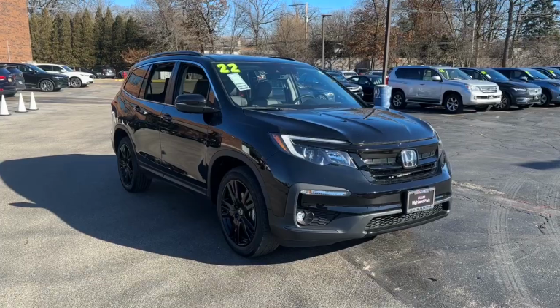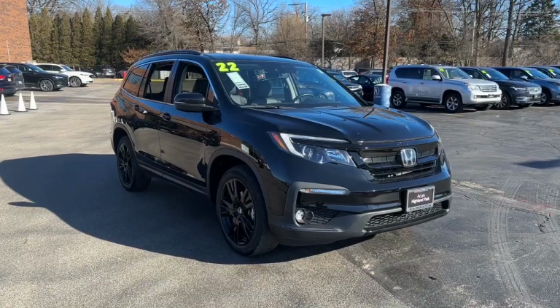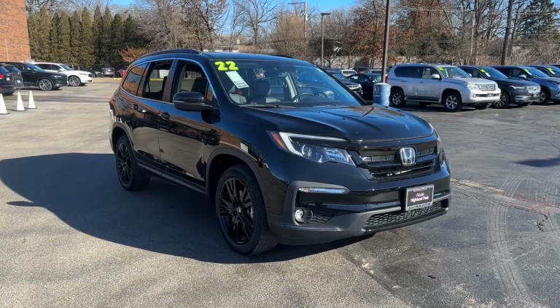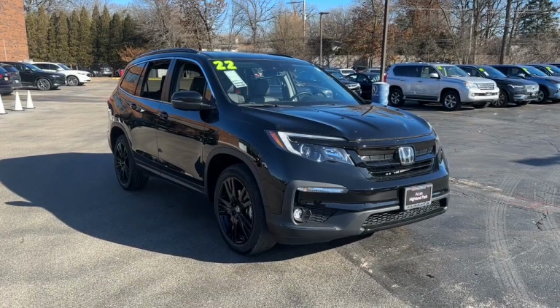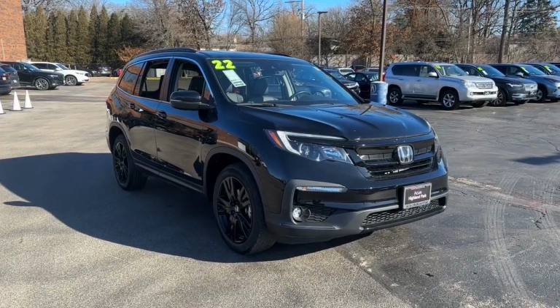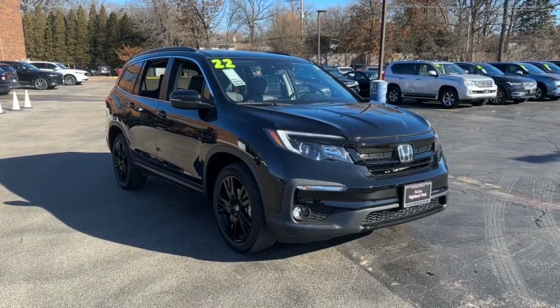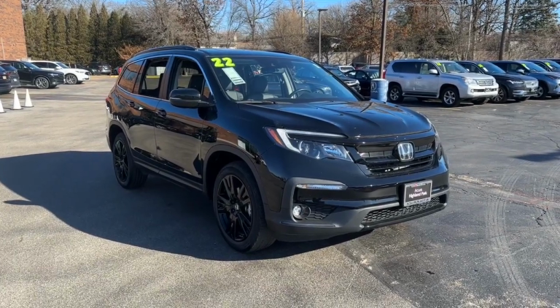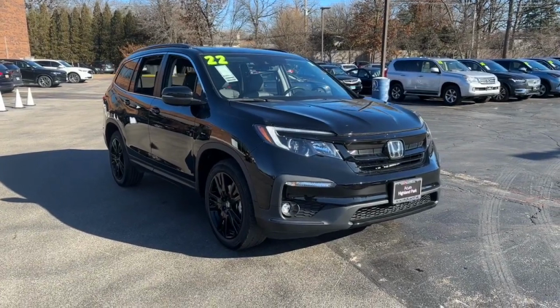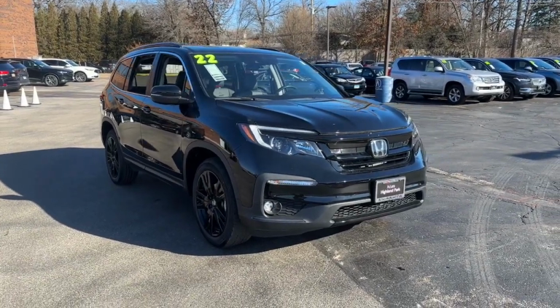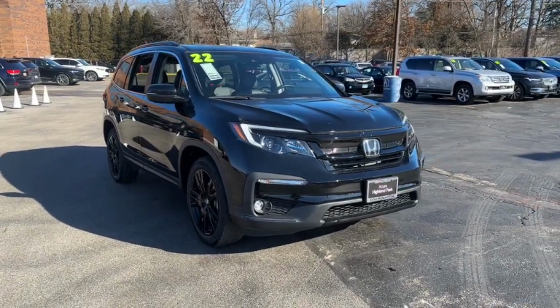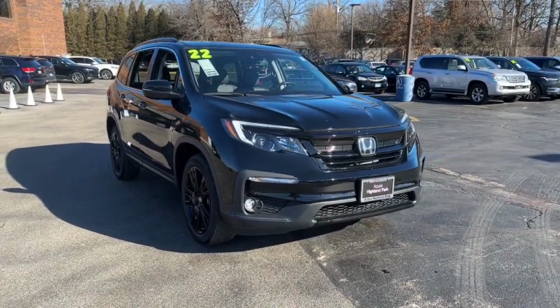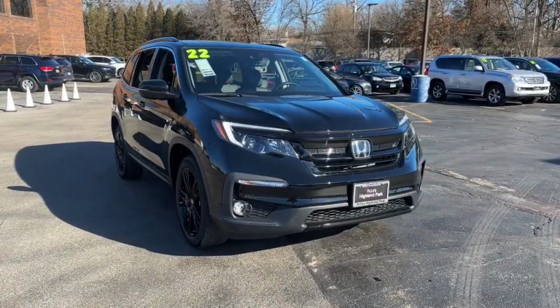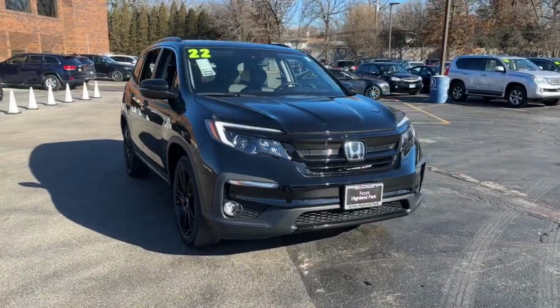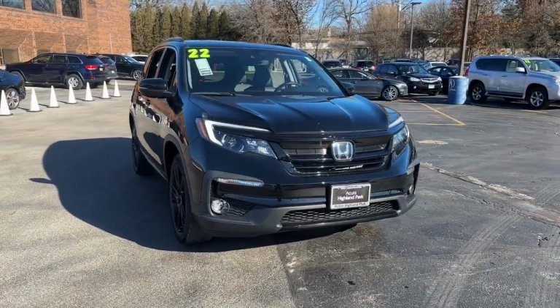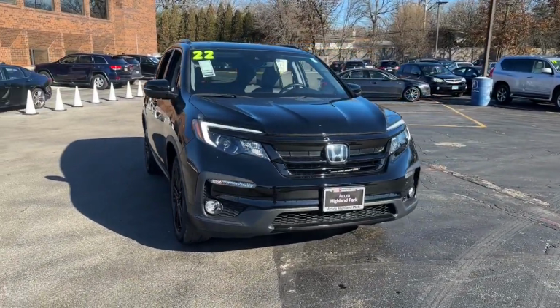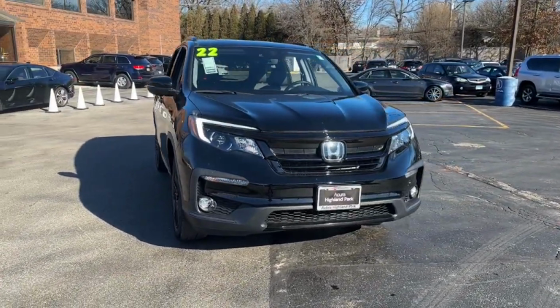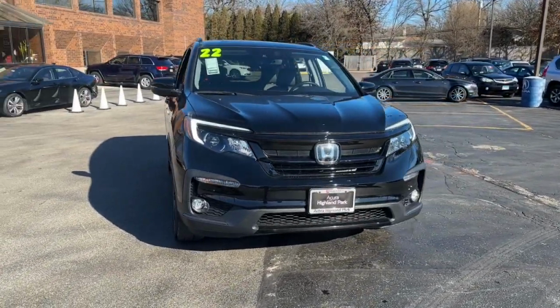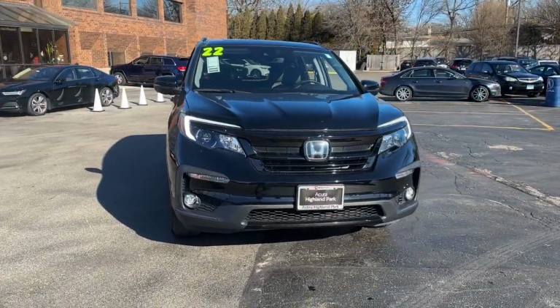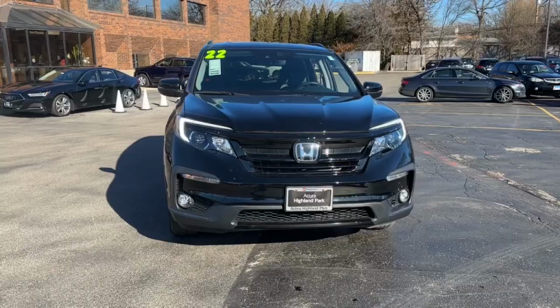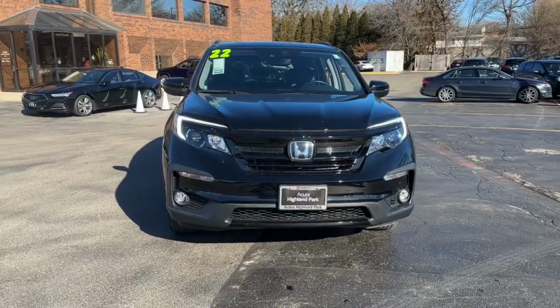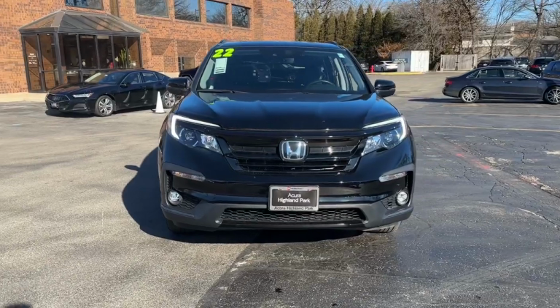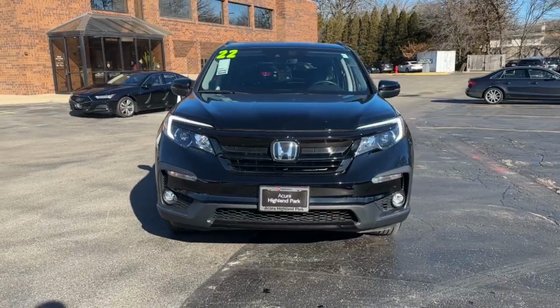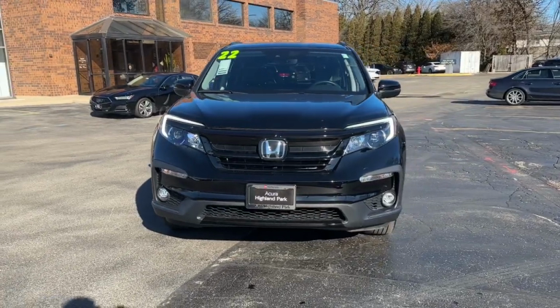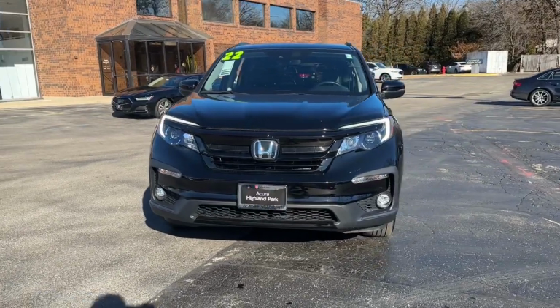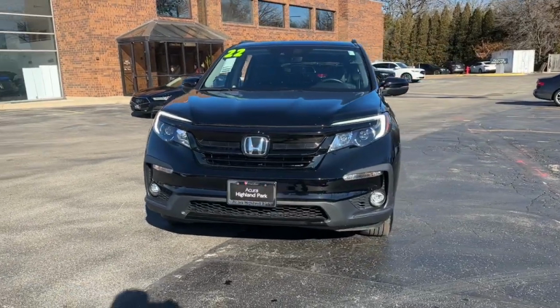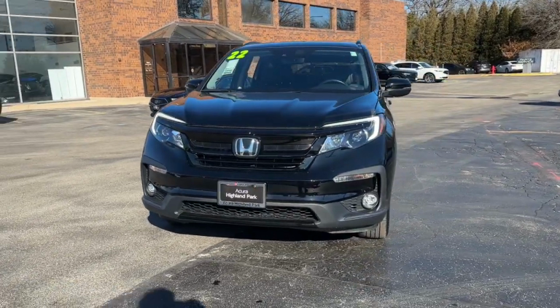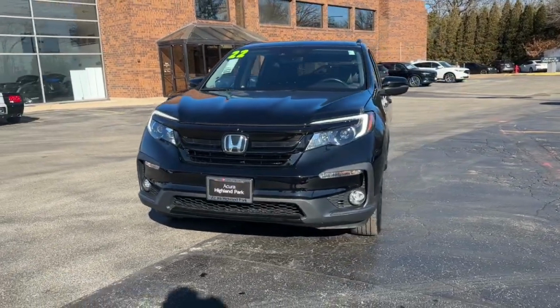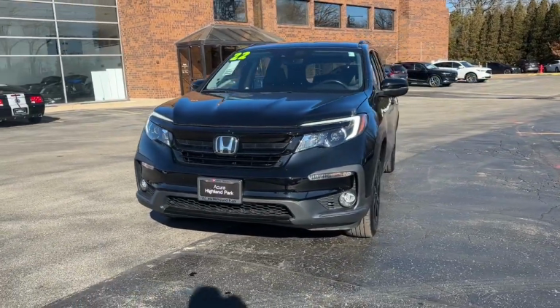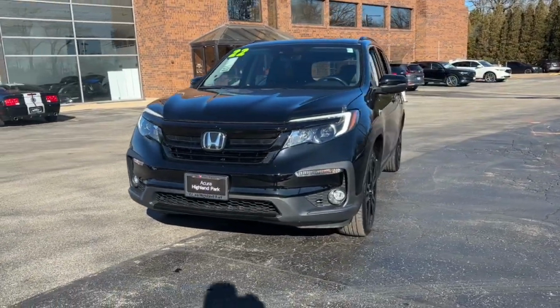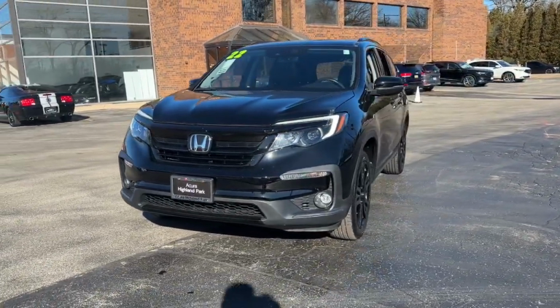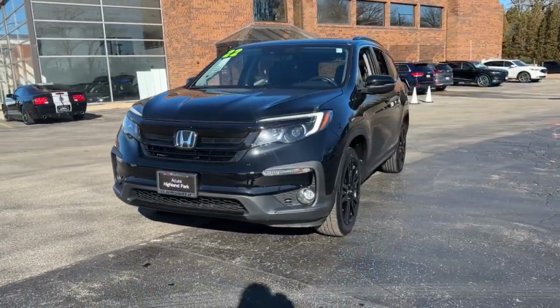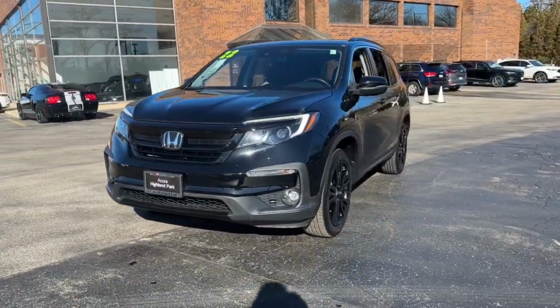Introducing the 2022 Honda Pilot. With less than 20,000 miles on the odometer, this vehicle provides excellent value.